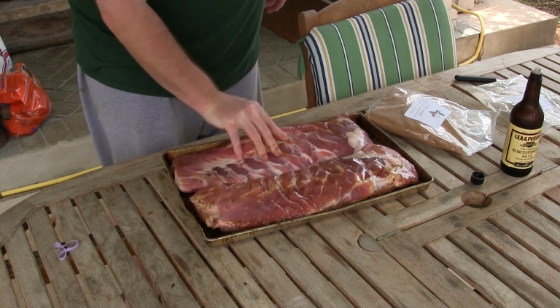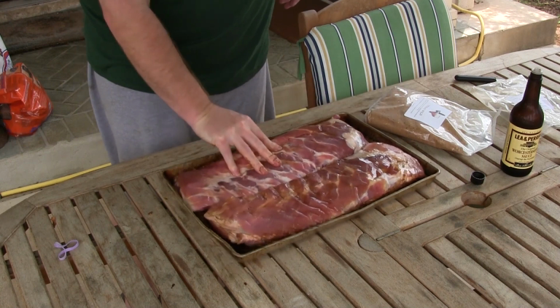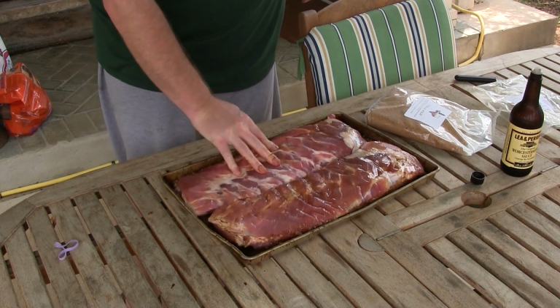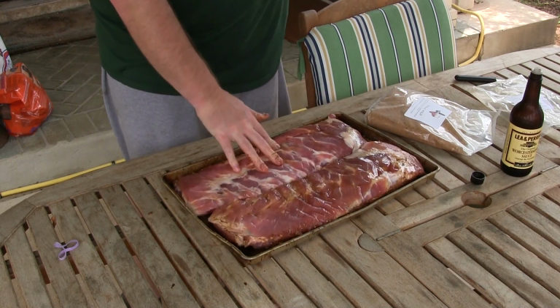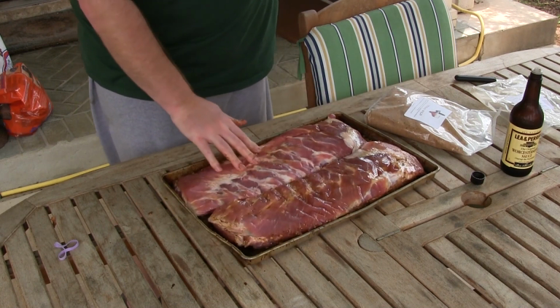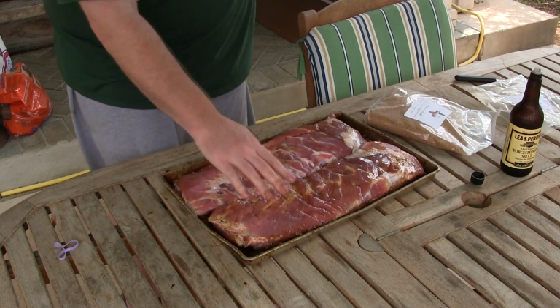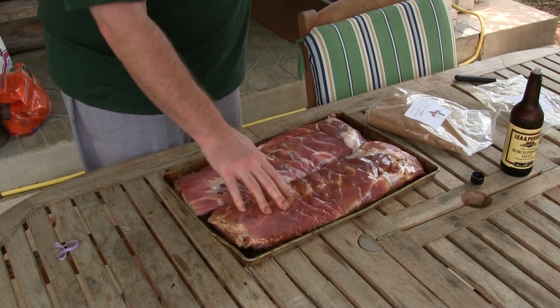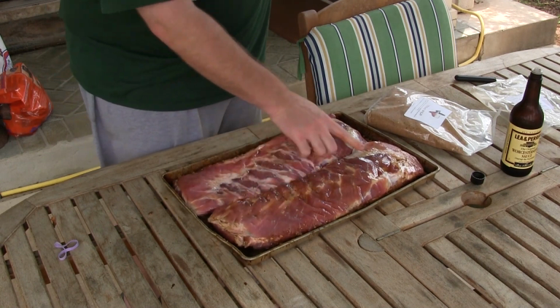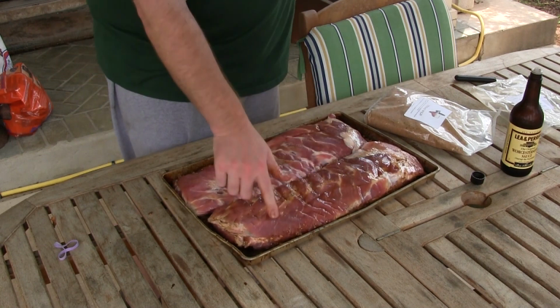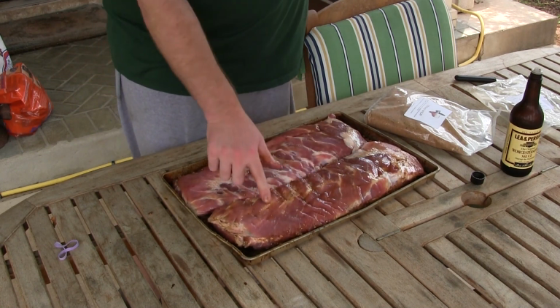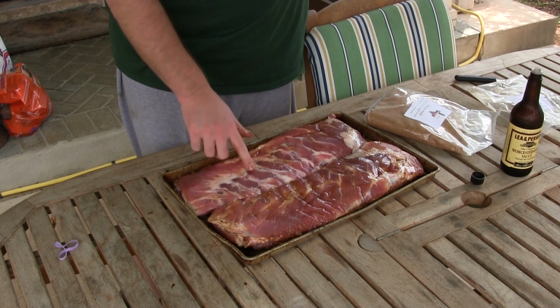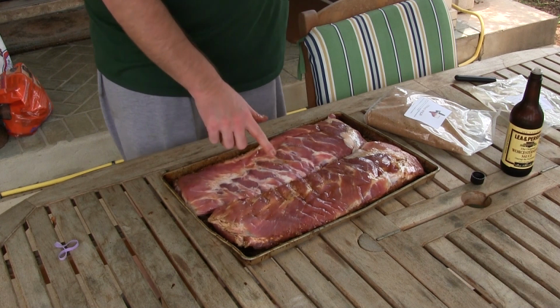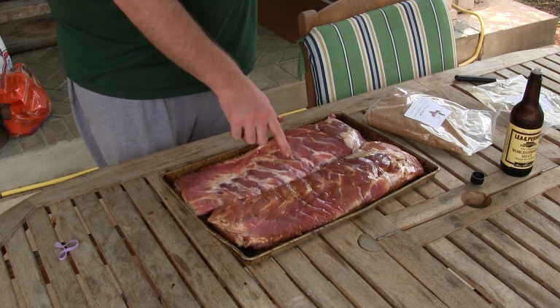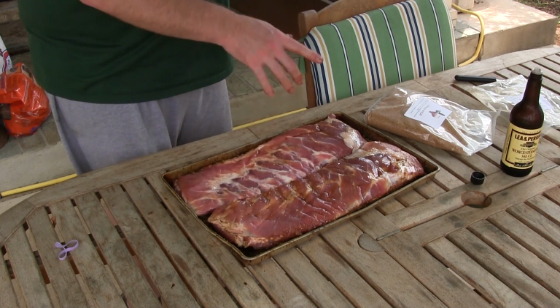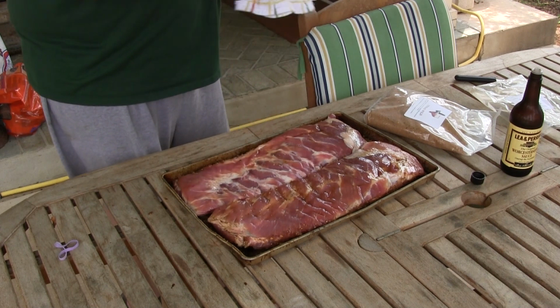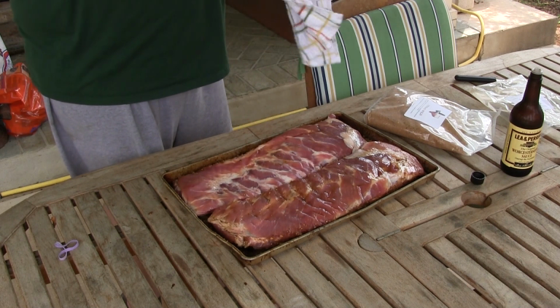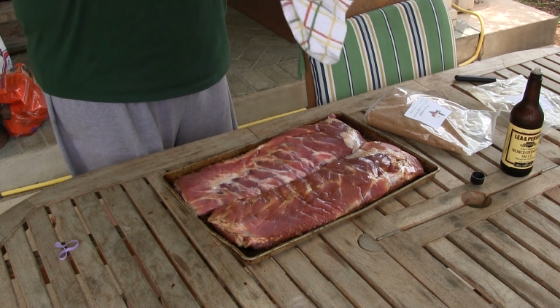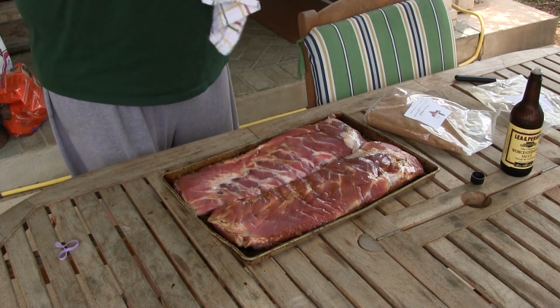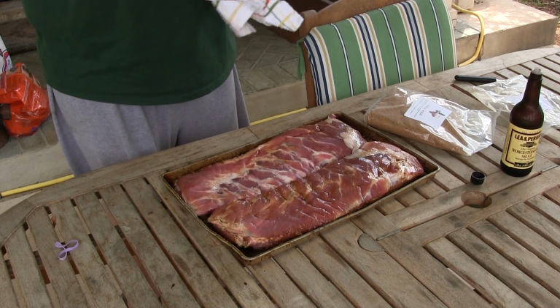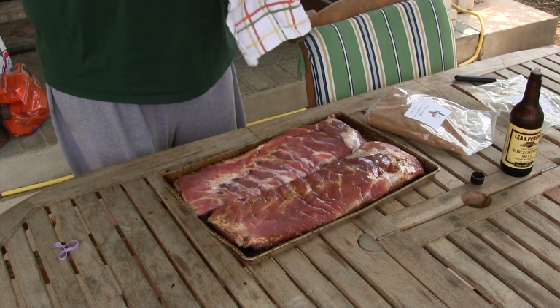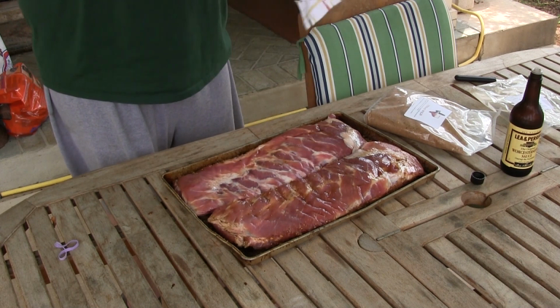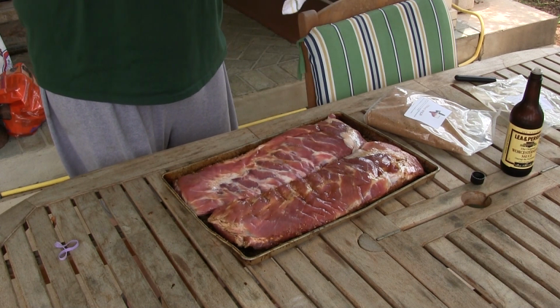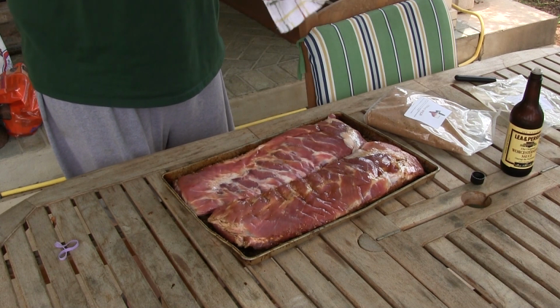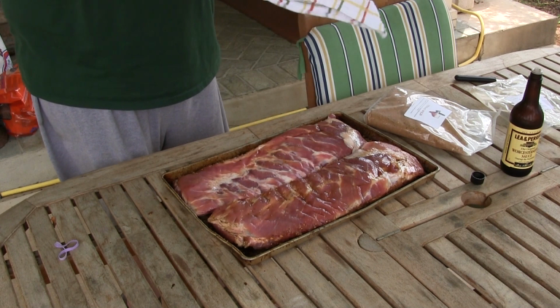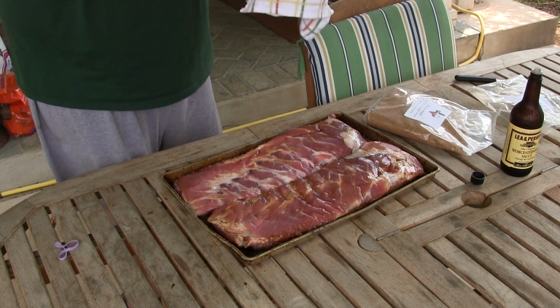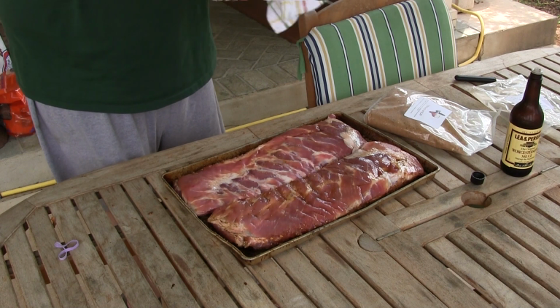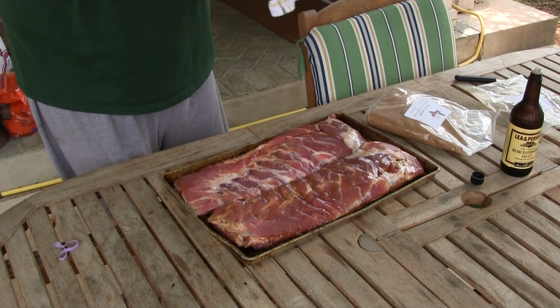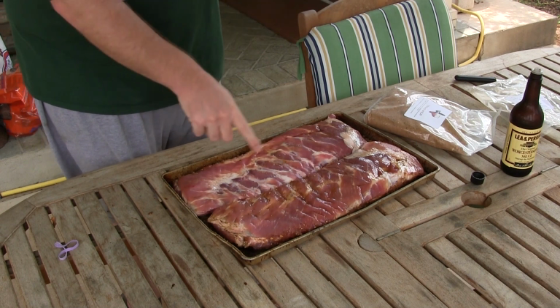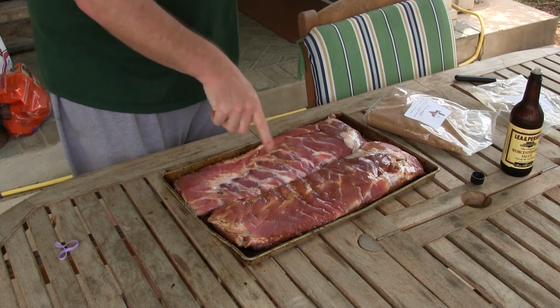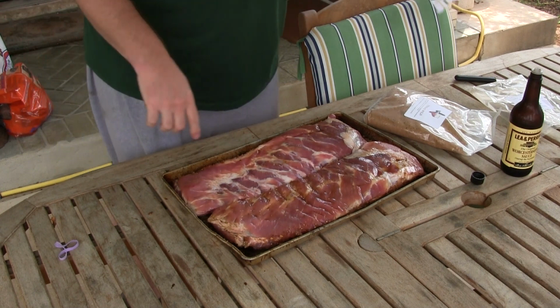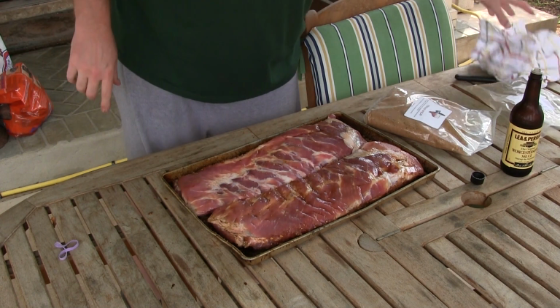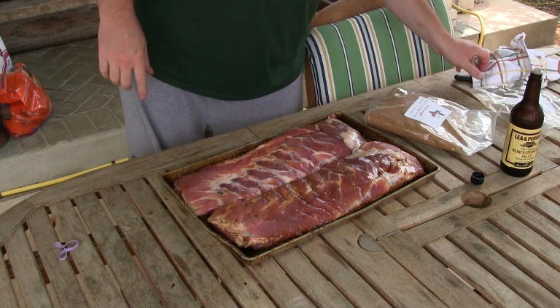When you're looking for ribs, make sure you get ones that have got all the fat and marbling on them. You don't want those lean-looking ribs because they won't give you the flavor that the ones with marbling and fat have.